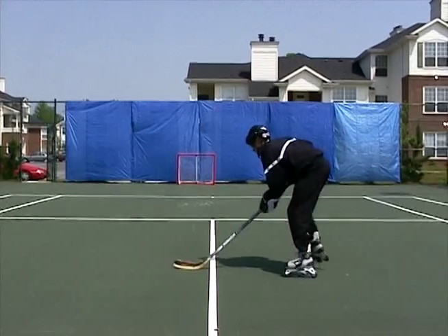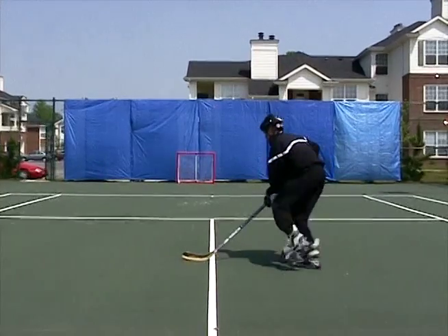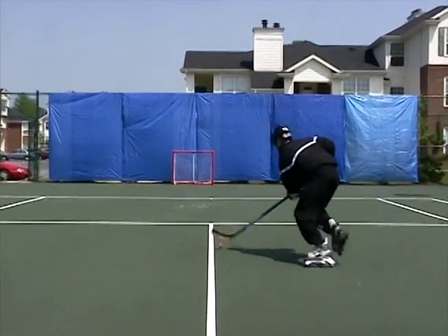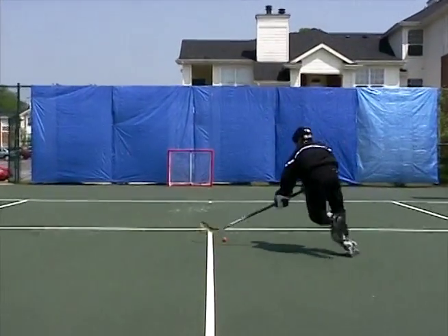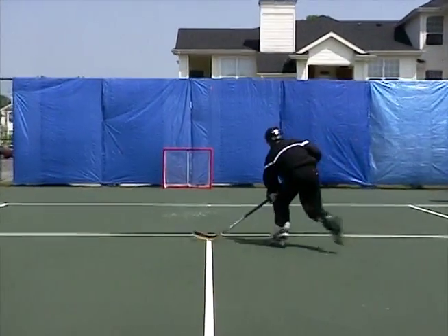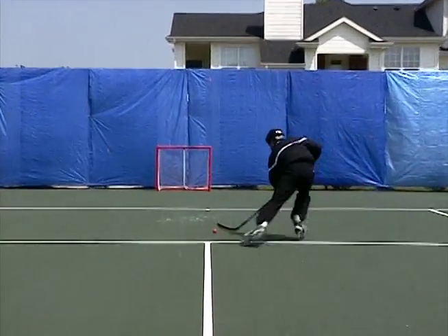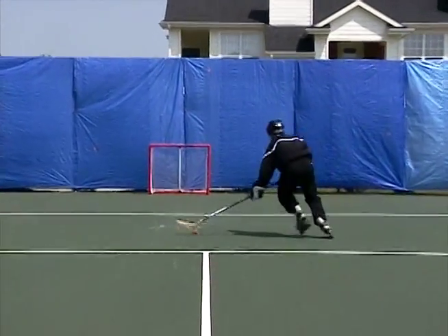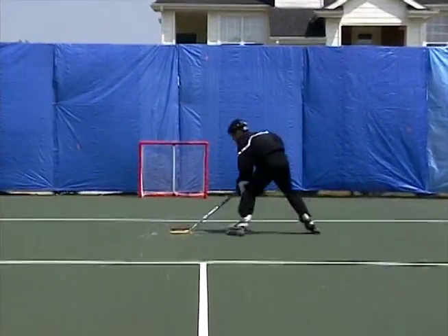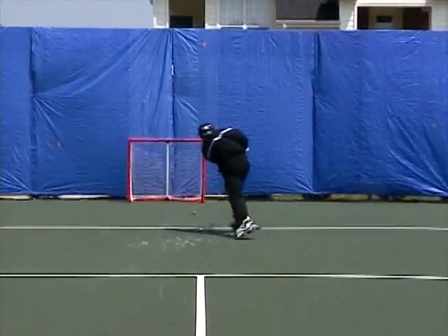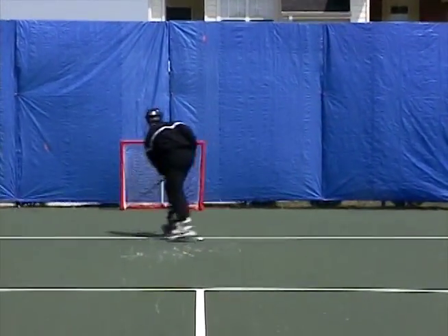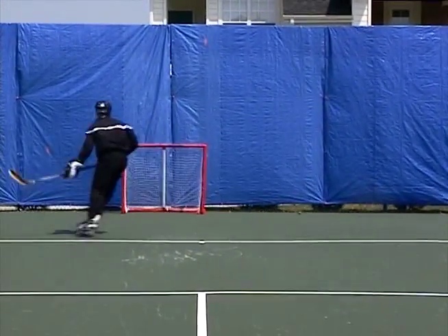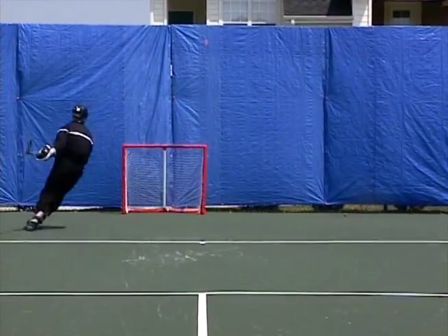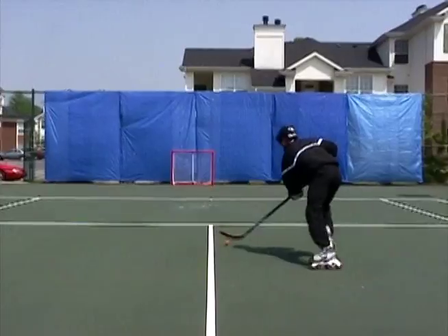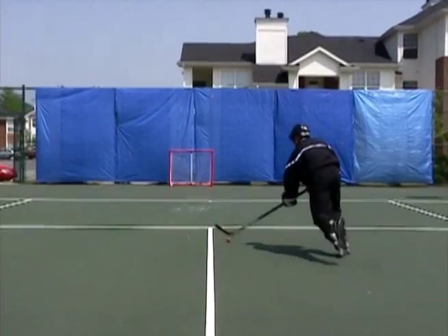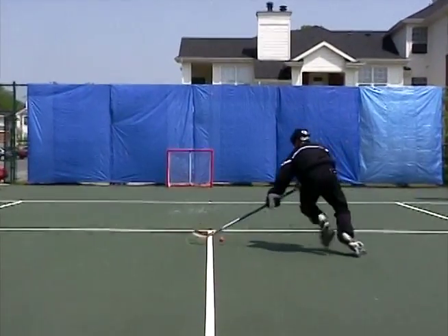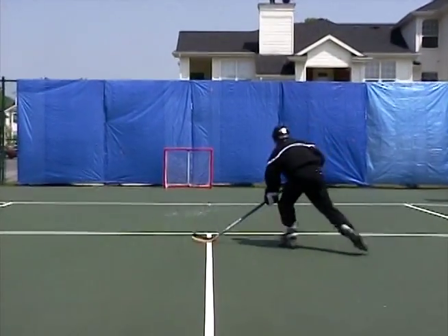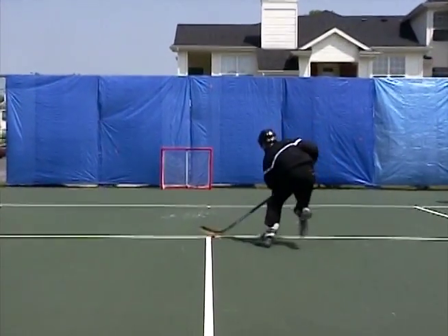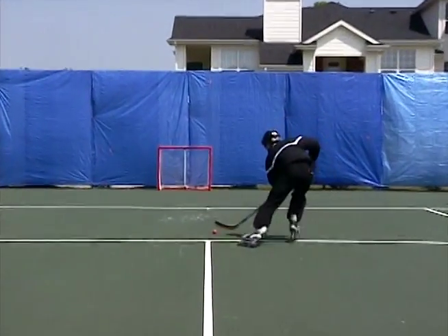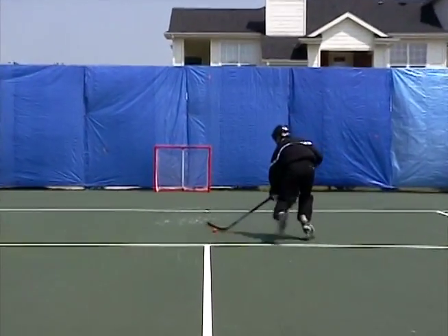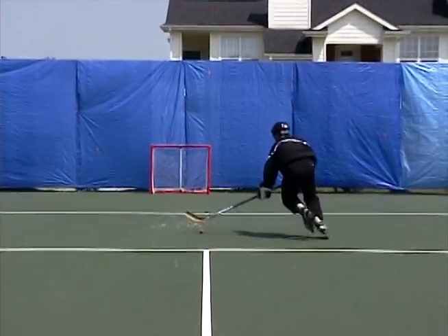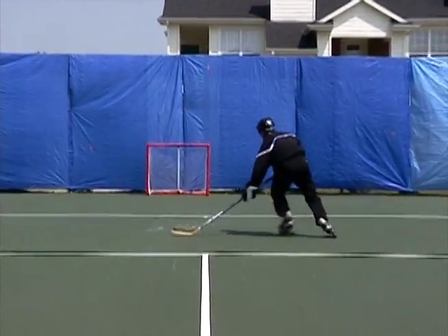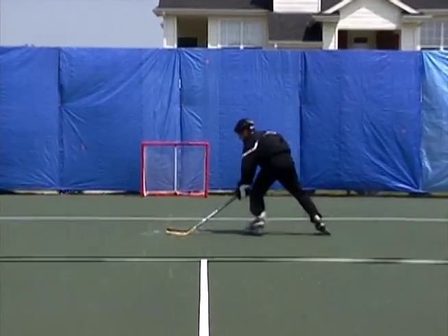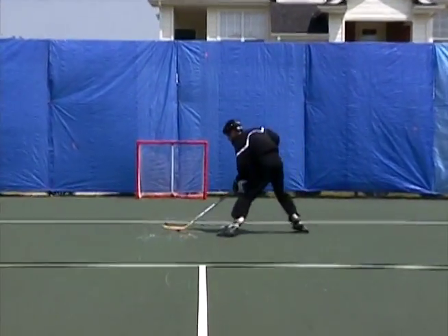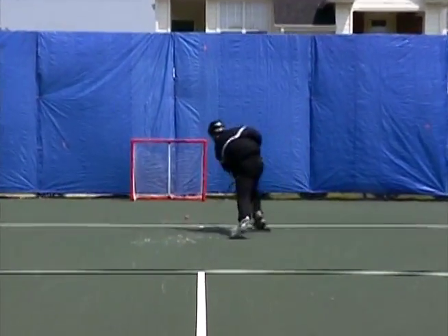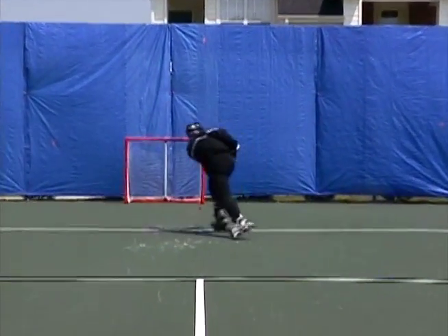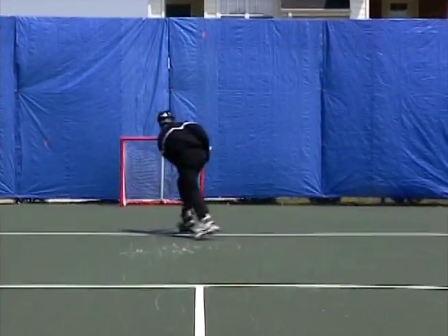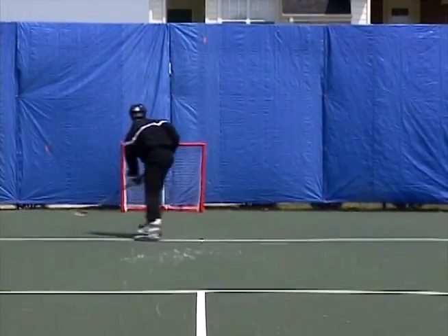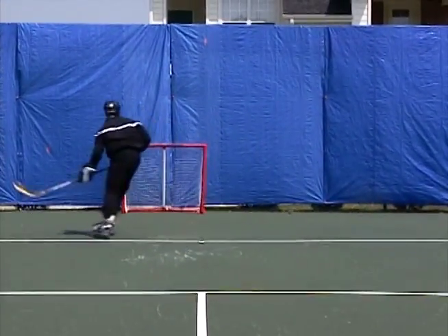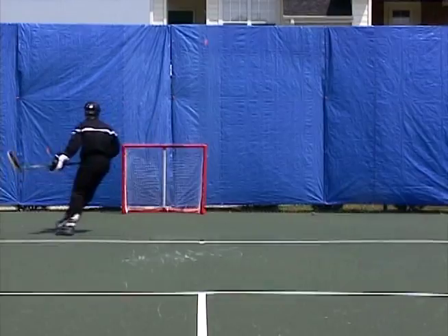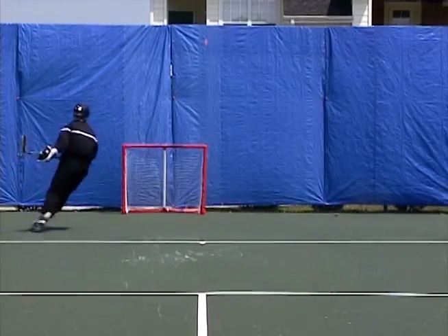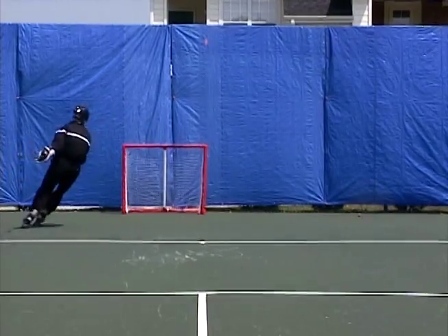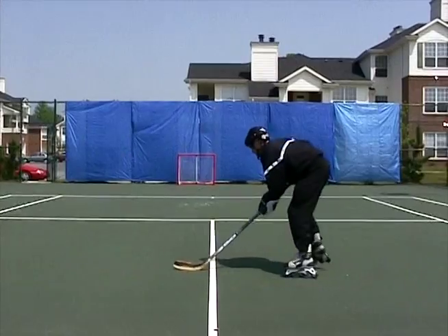Now we're stick handling. If you notice, right there I didn't glide as much. This is probably a better shot, and the snap shot is better for when you're skating anyway, because it's just so quick that the goalie's not ready for it.